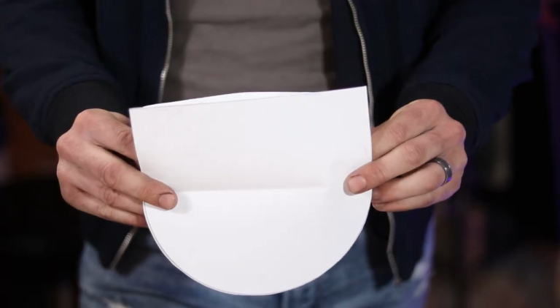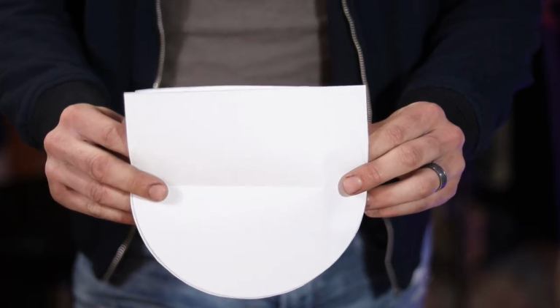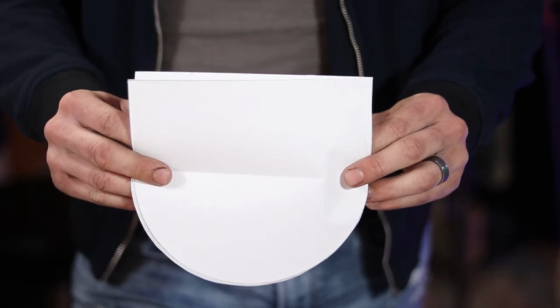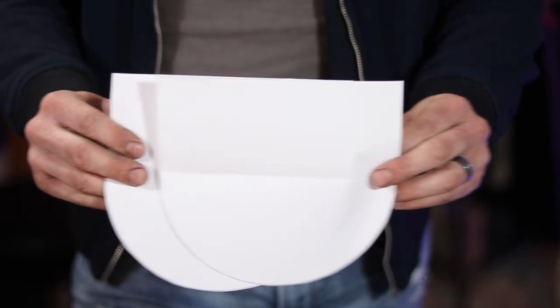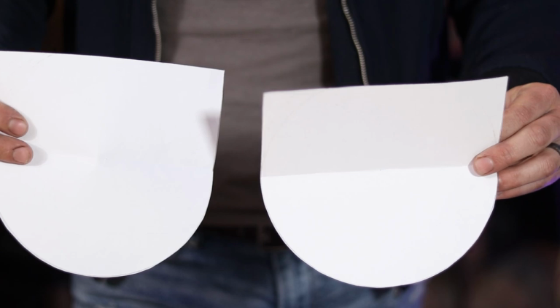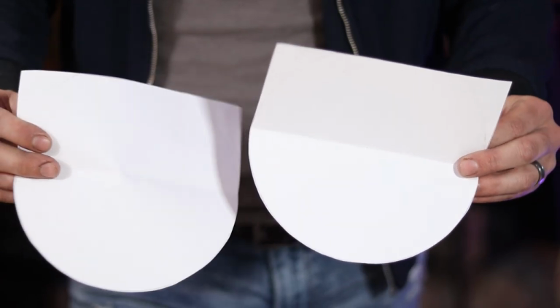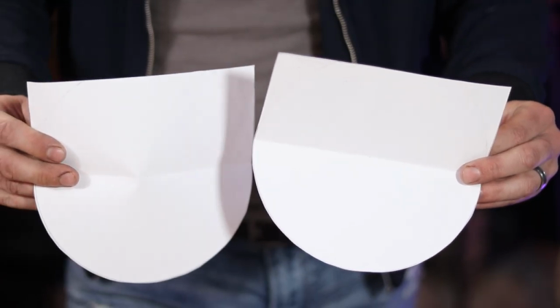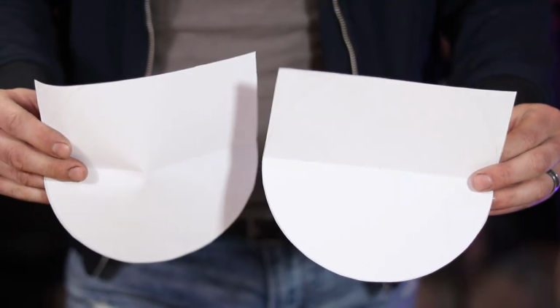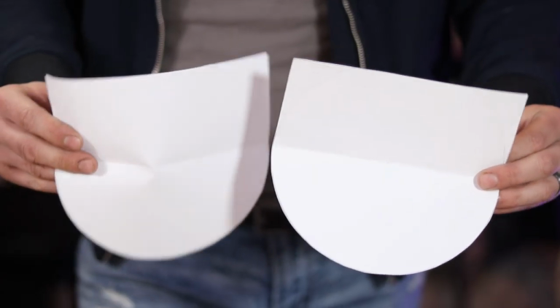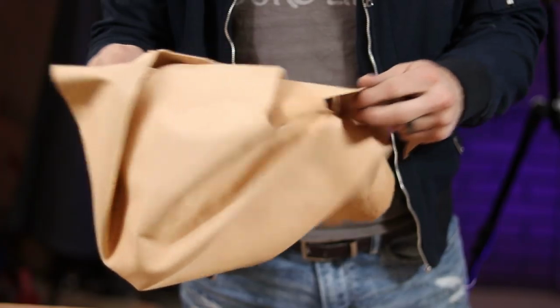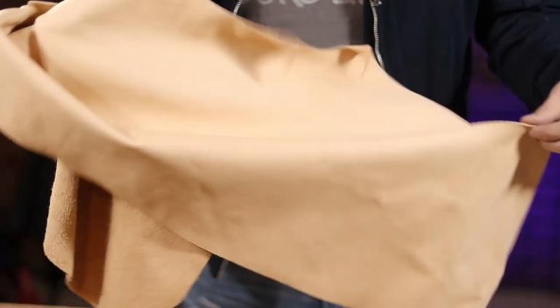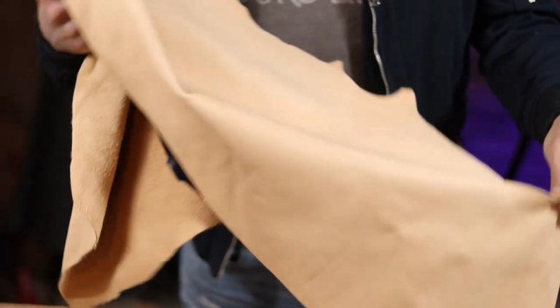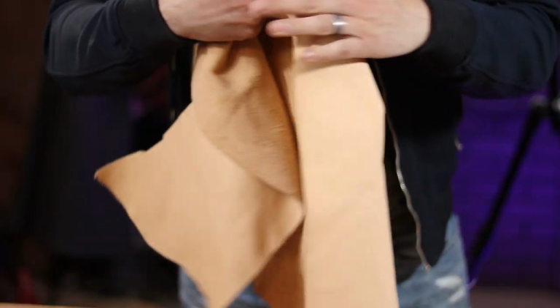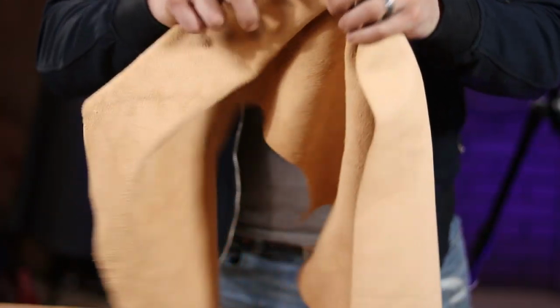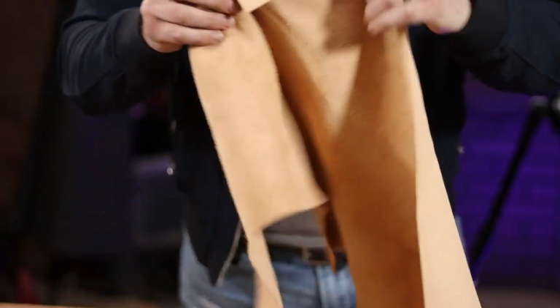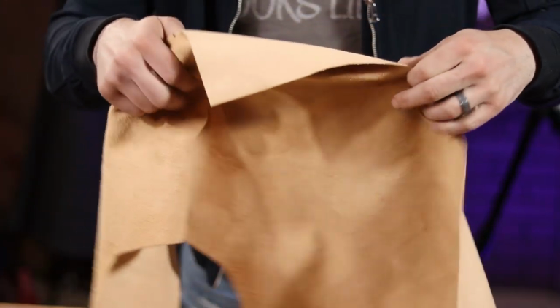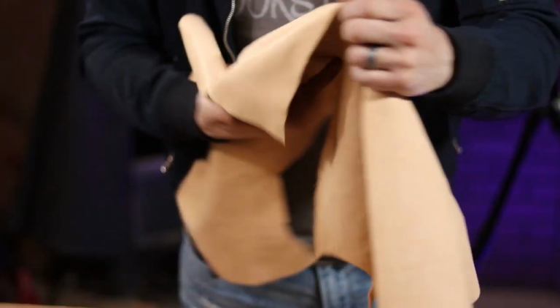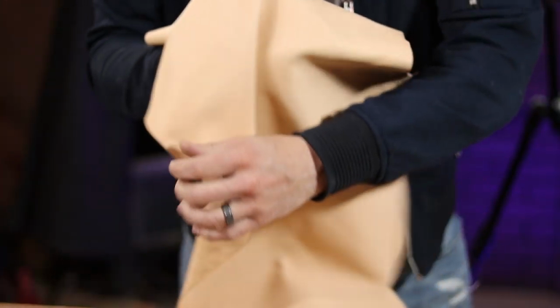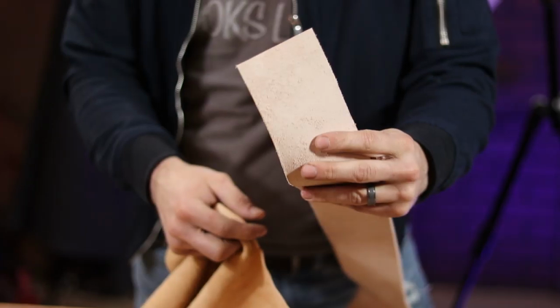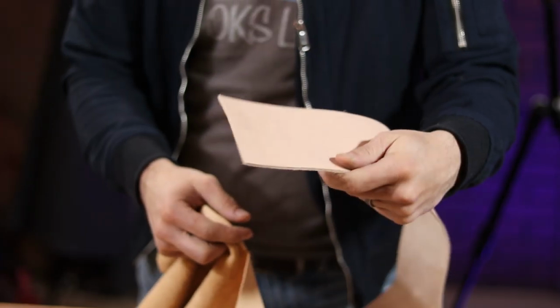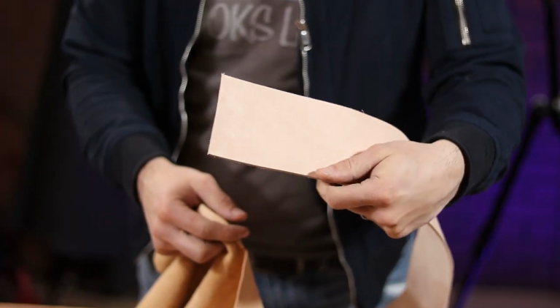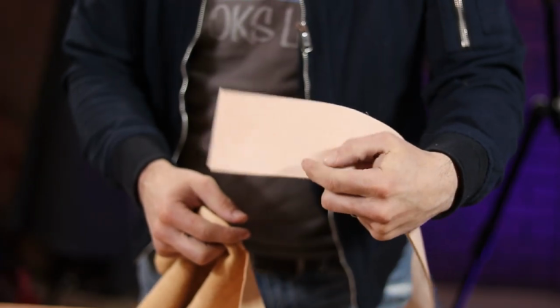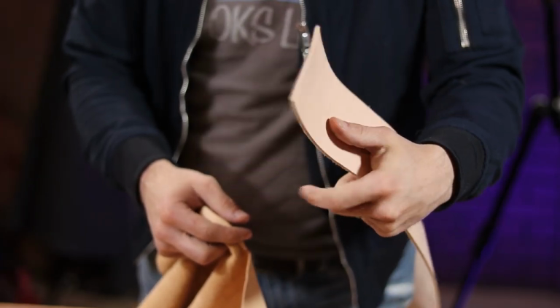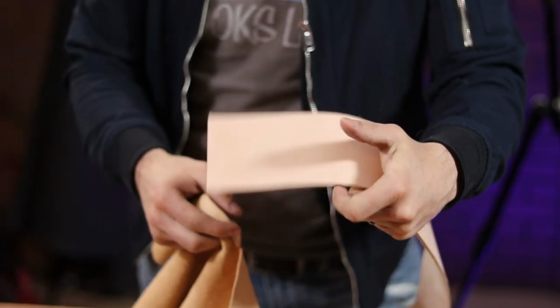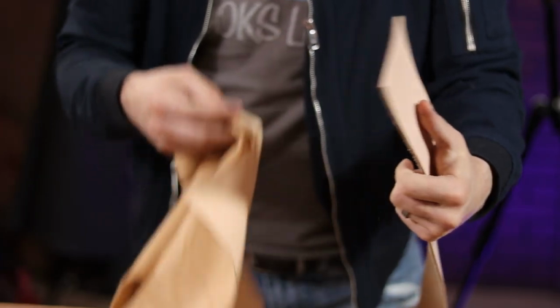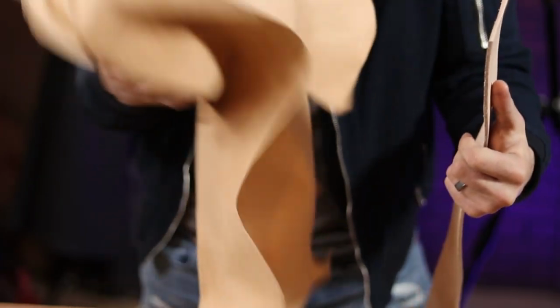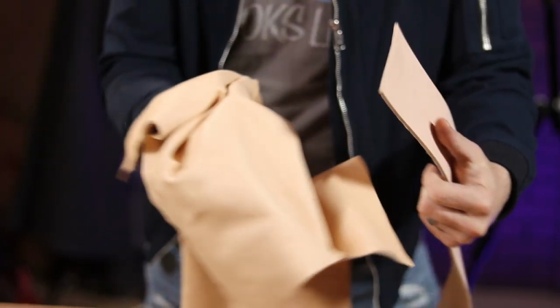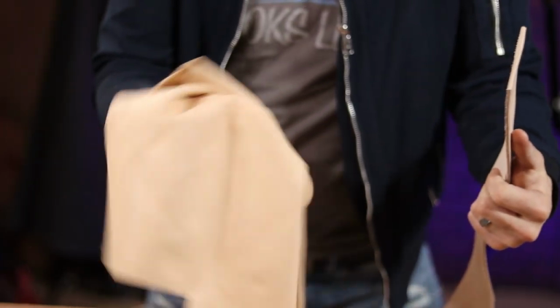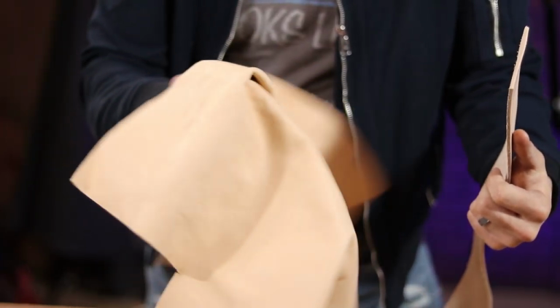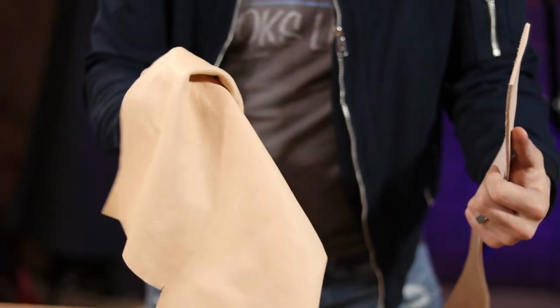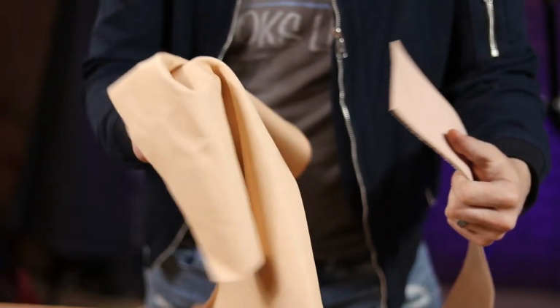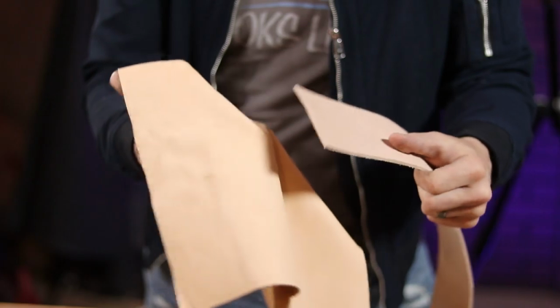I did this twice as you're going to need one for either side of the bag. For this project I have this really nice piece of chrome tan leather. As you can see when compared to veg tan leather, chrome tan is really loose and almost more fabric-like.